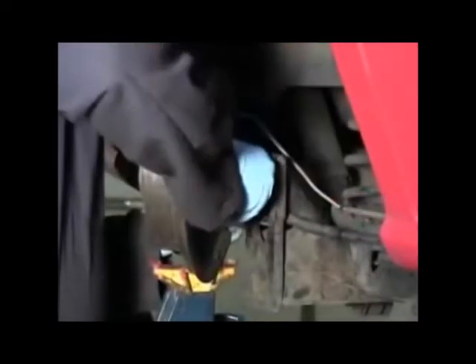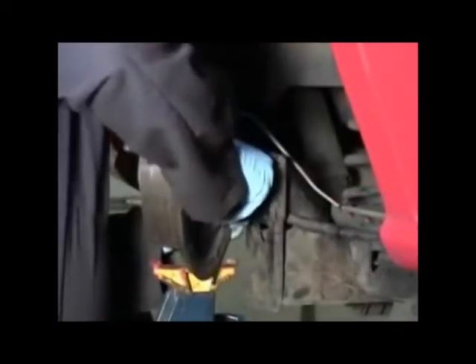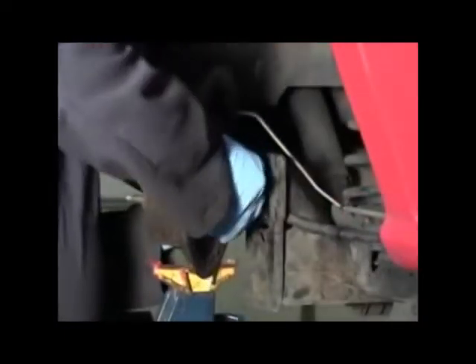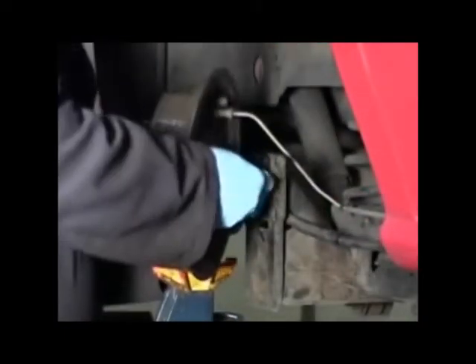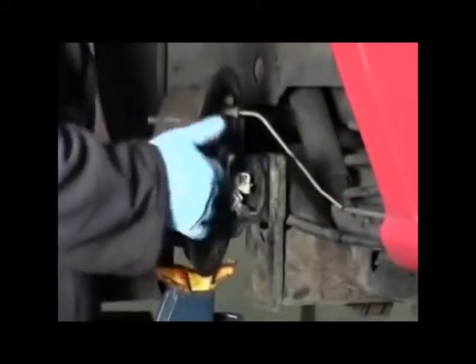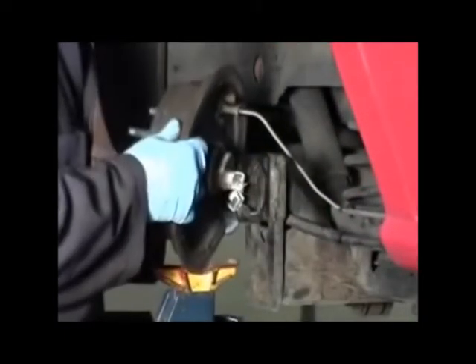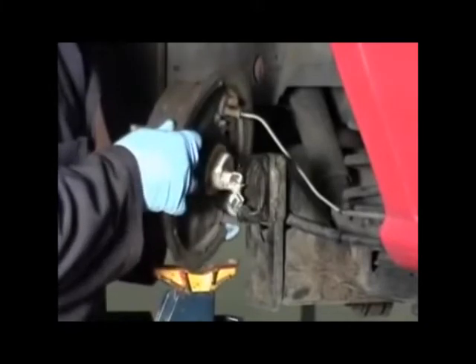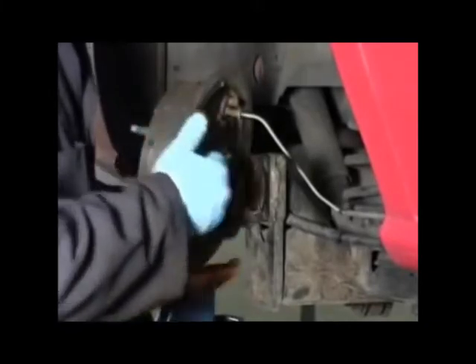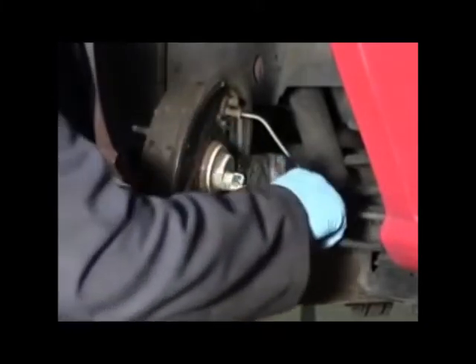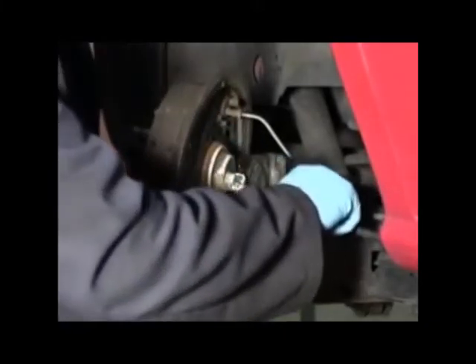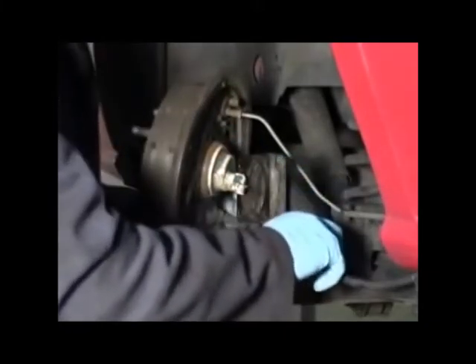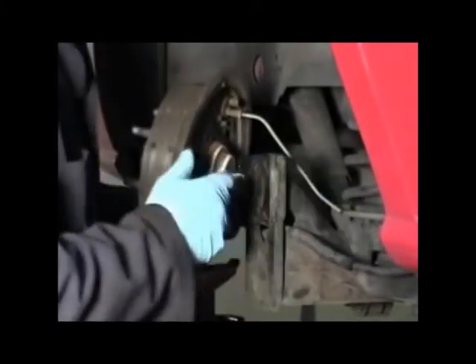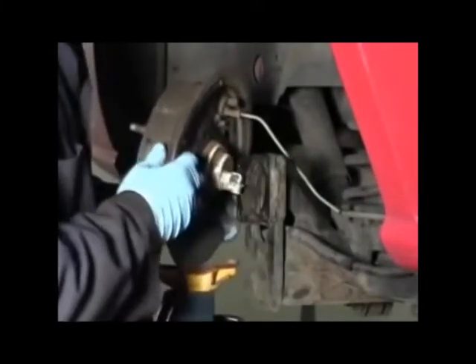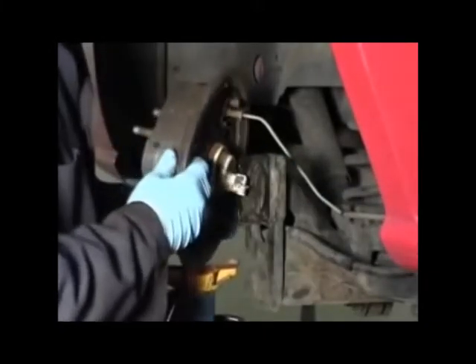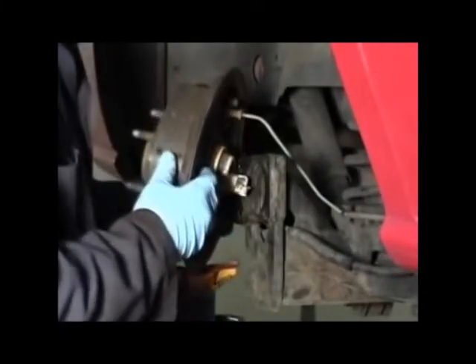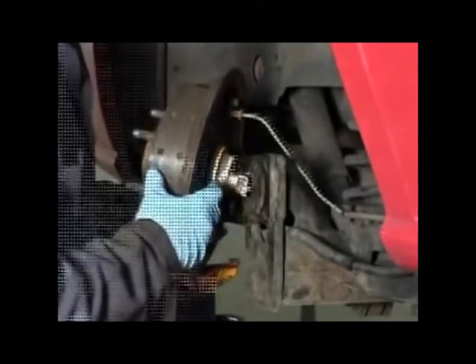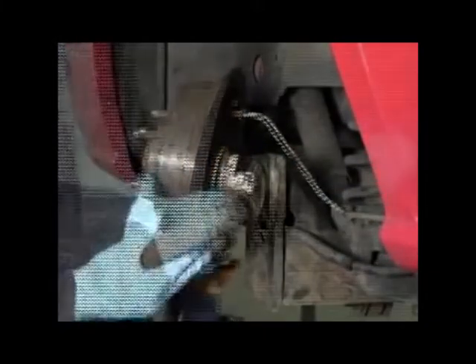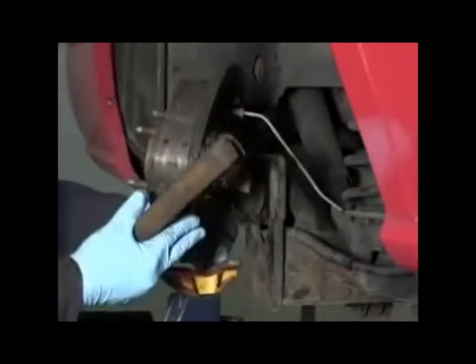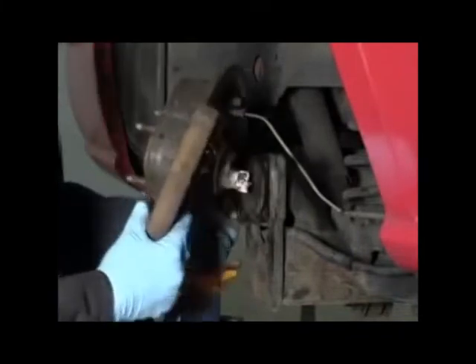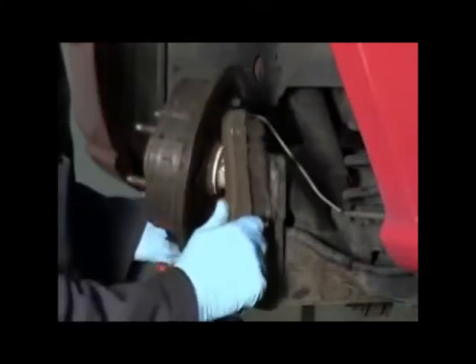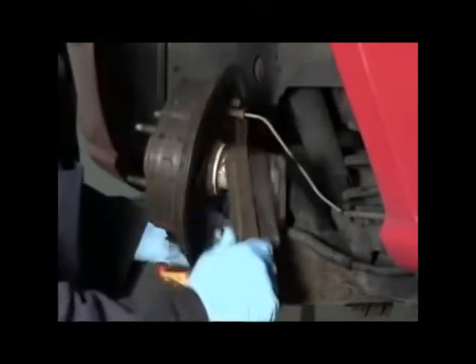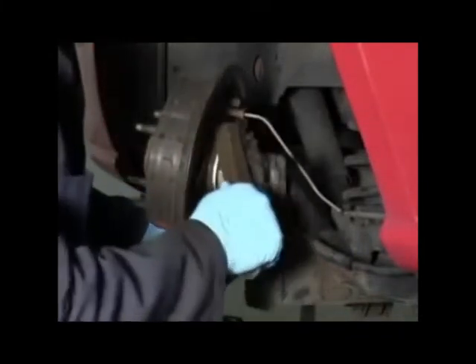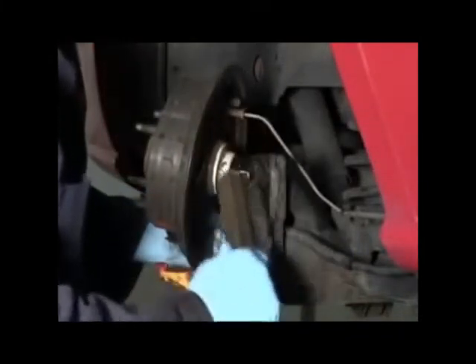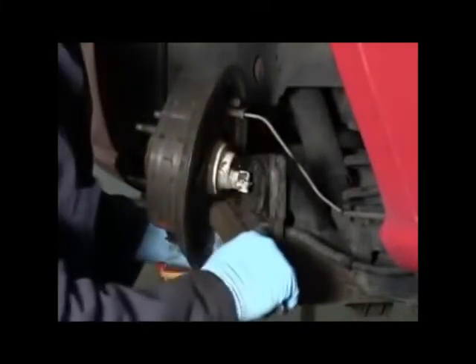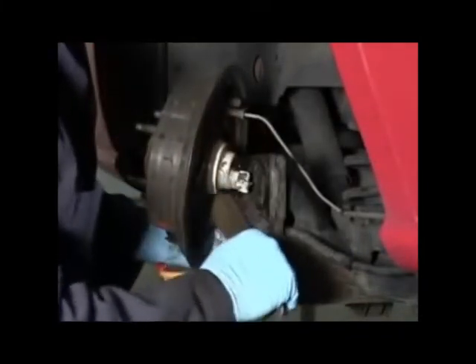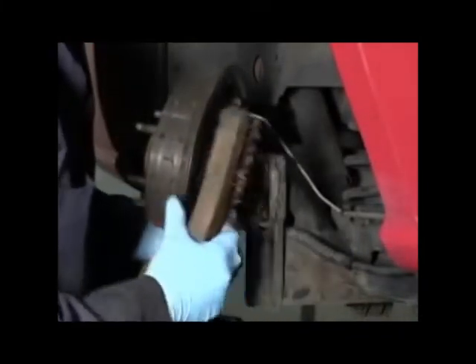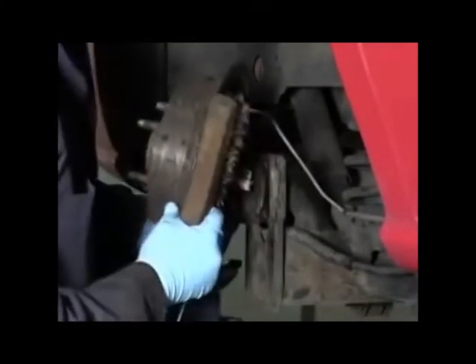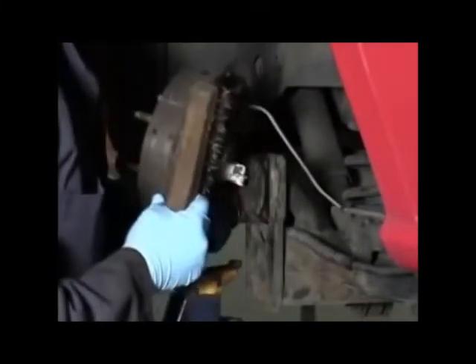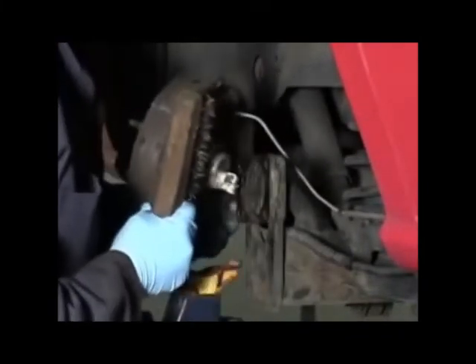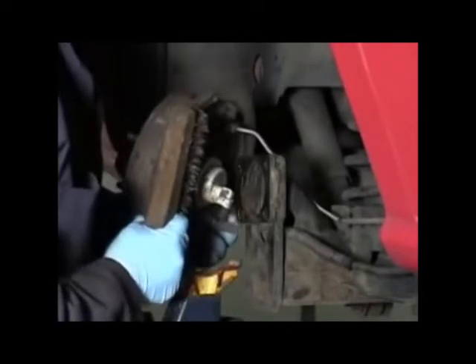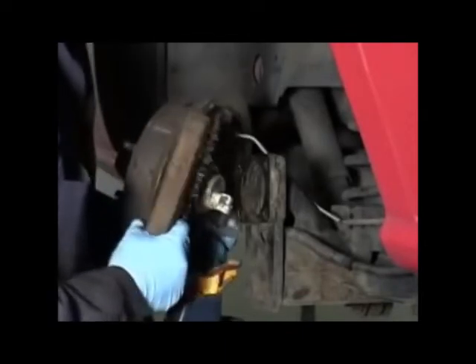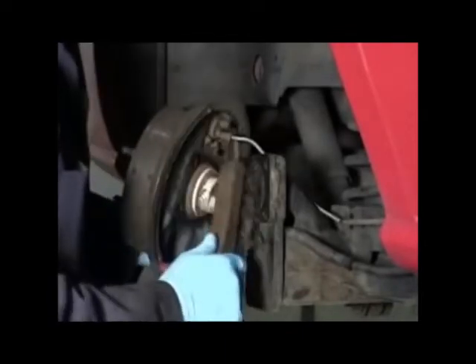Carefully disconnect the ABS wiring if necessary. Clean the hub and flange thoroughly of all rust and debris. Dirt or debris left on the hub can cause incorrect readings.